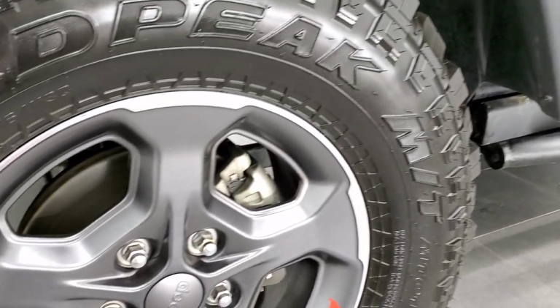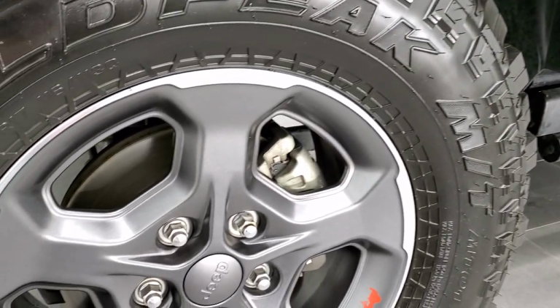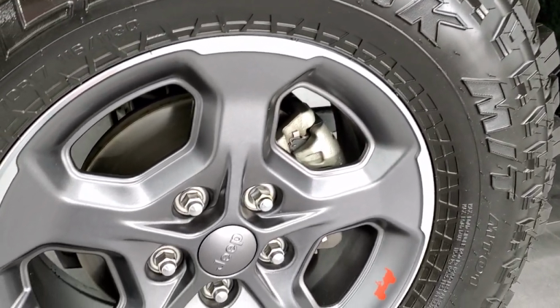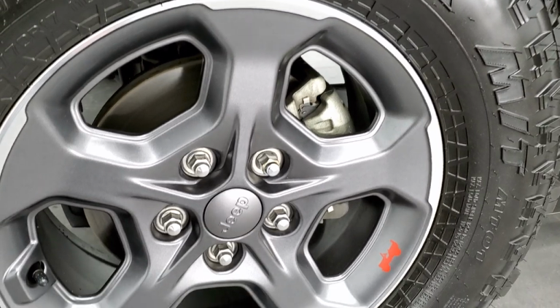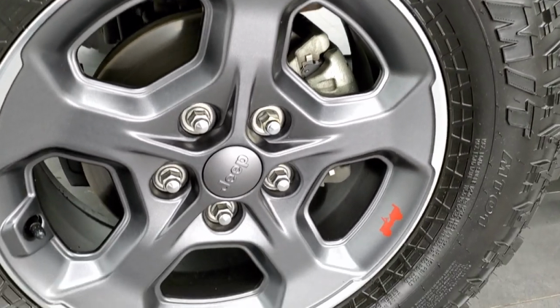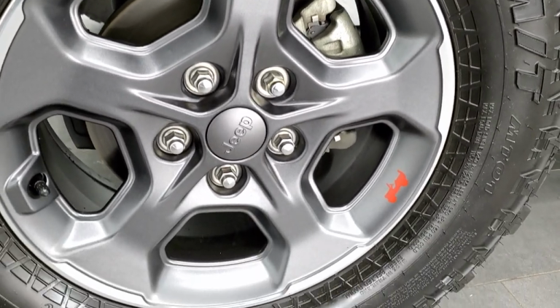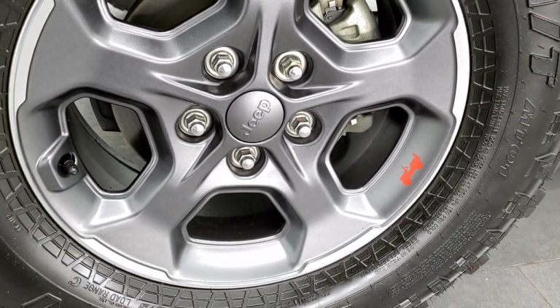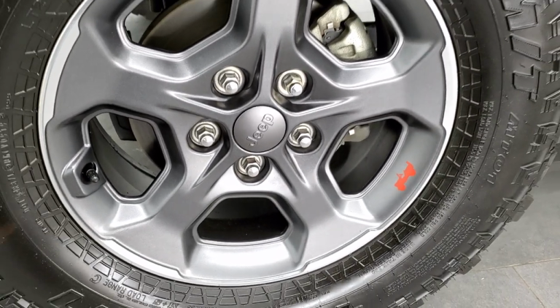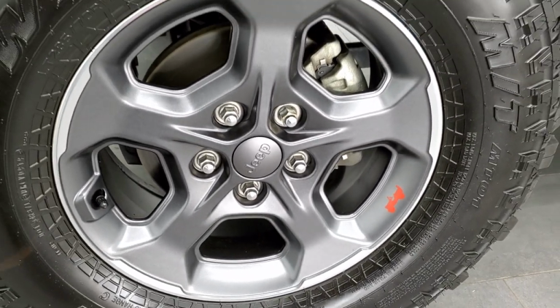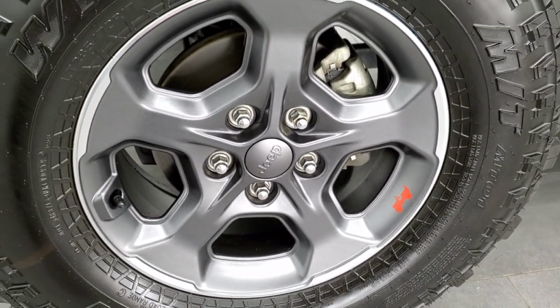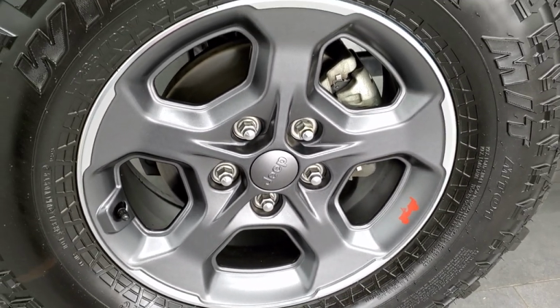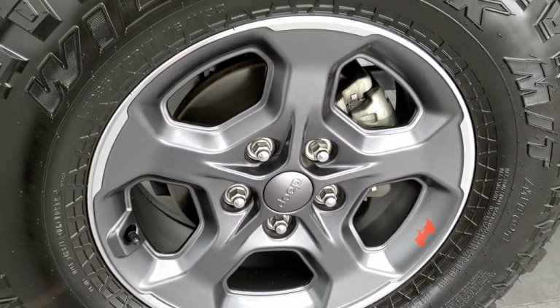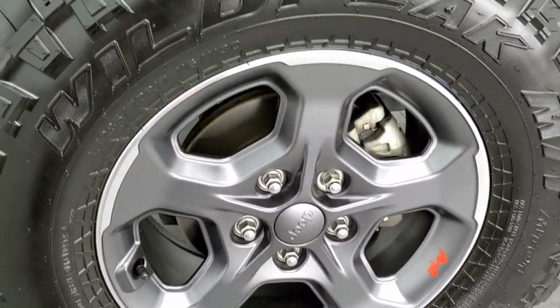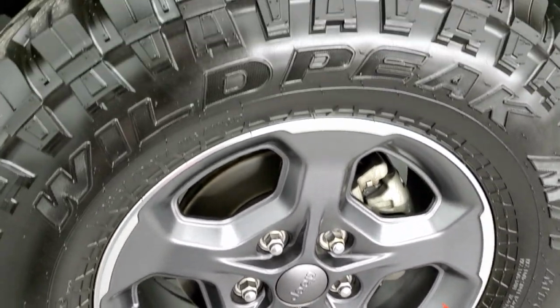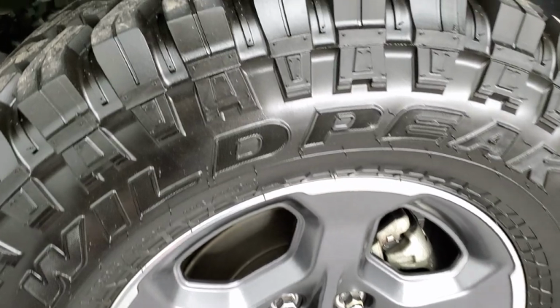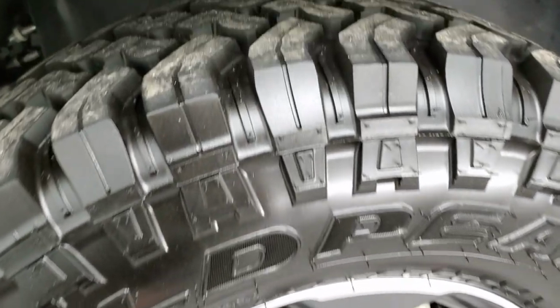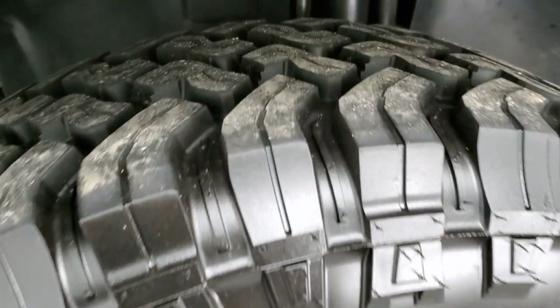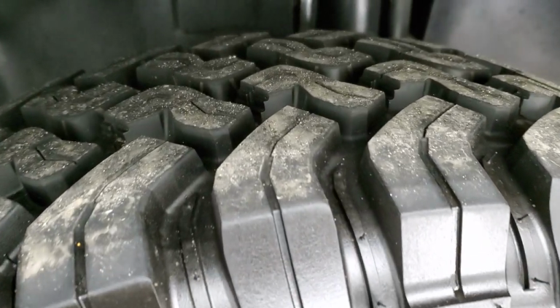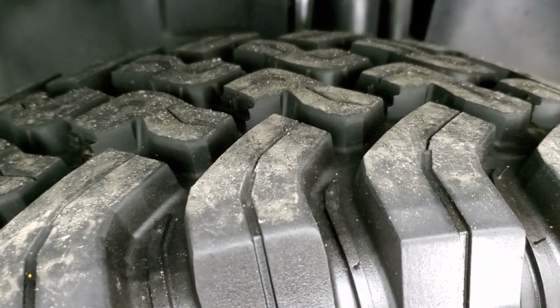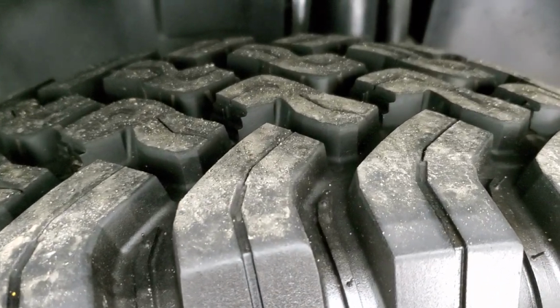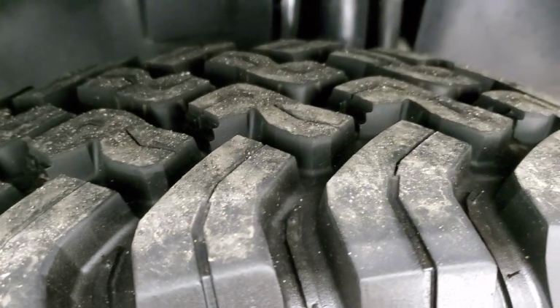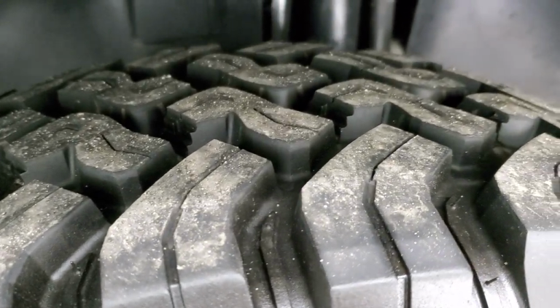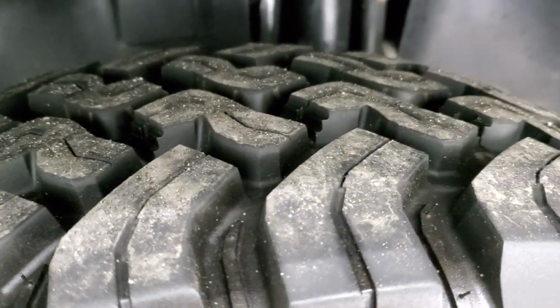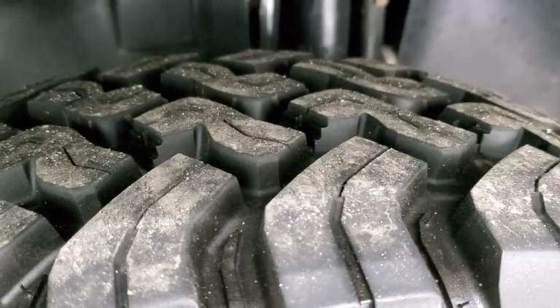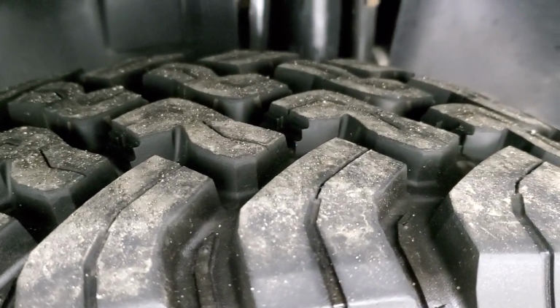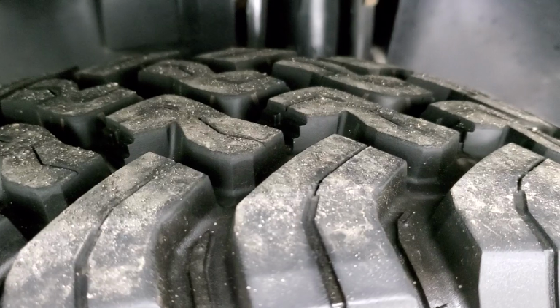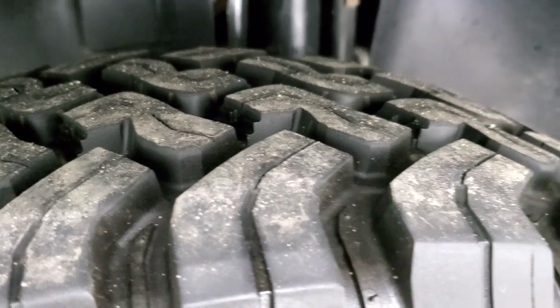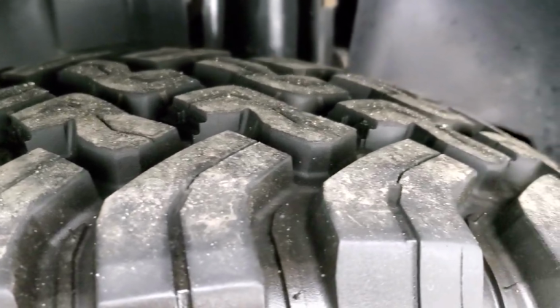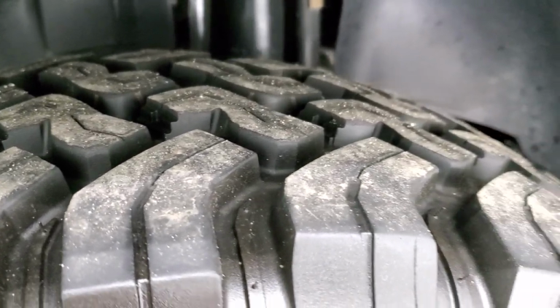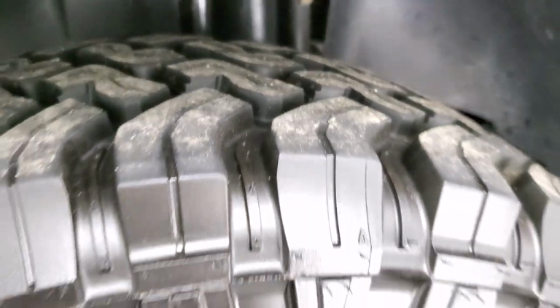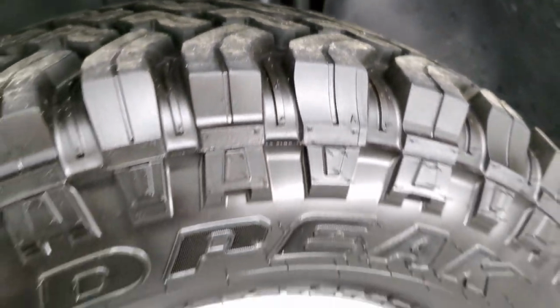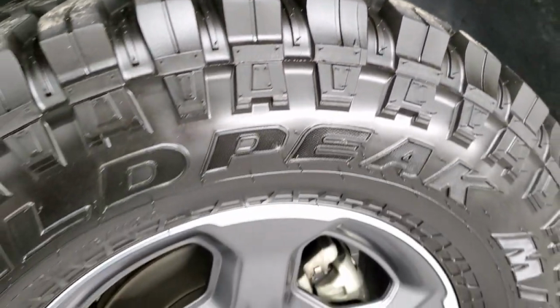This one comes with the granite crystal and polished aluminum alloy rims. It has like-new Falcon Wild Peak LT285 70R17 tires, and these tires look like they have probably about 90 to 95% of the tread left — lots of tread left on those tires.